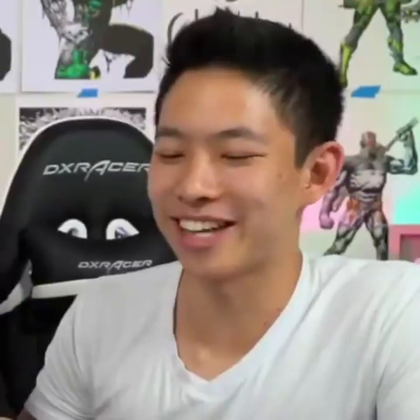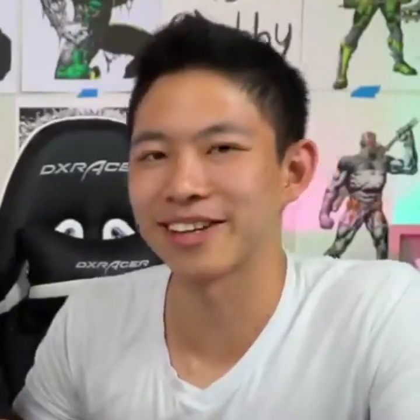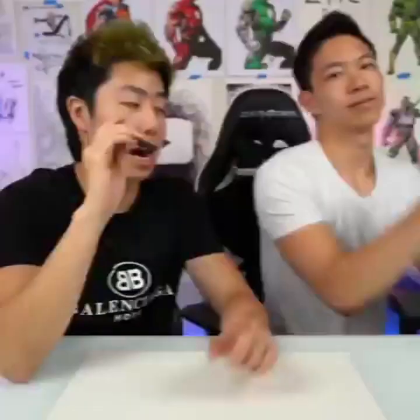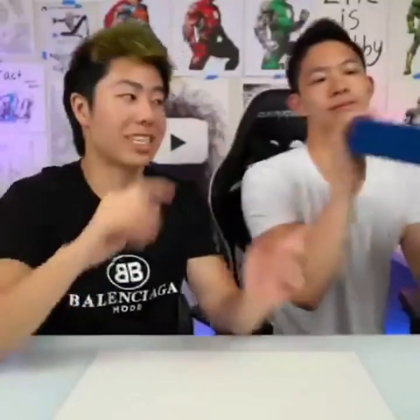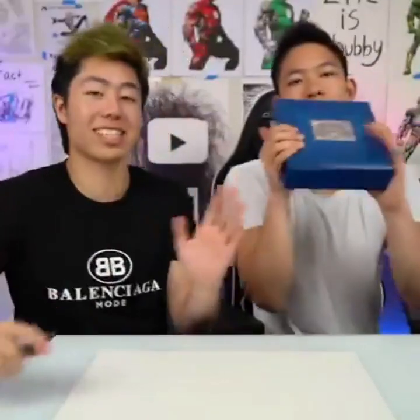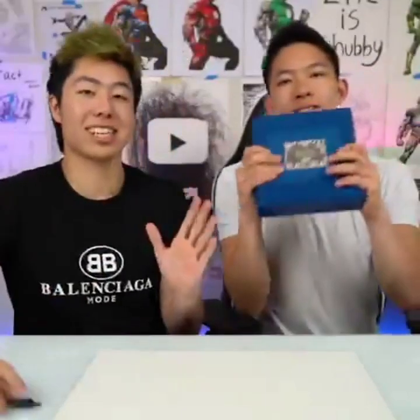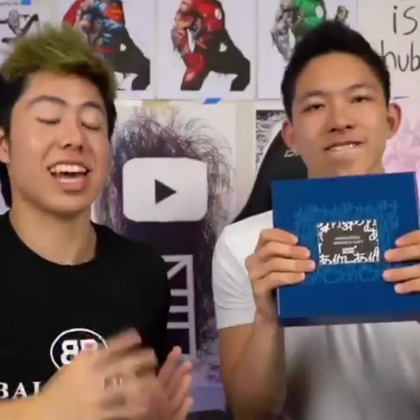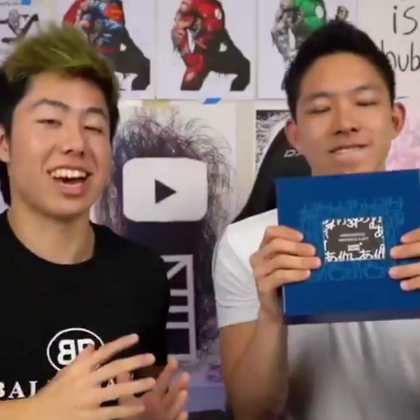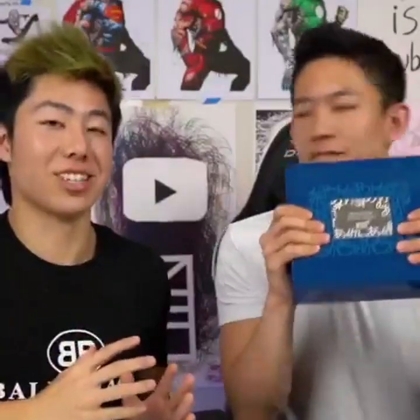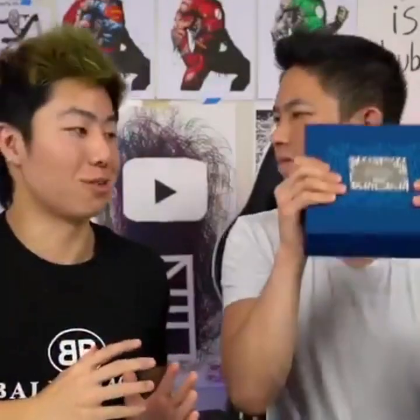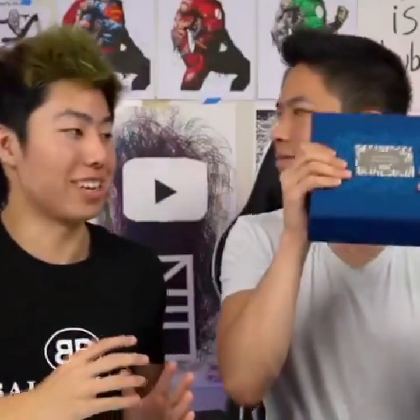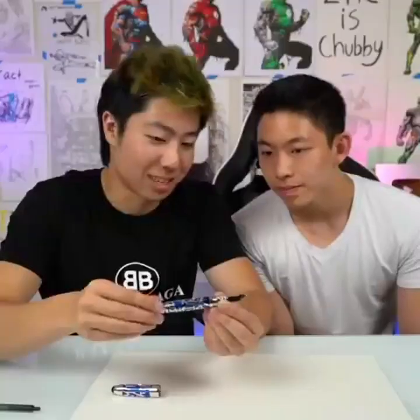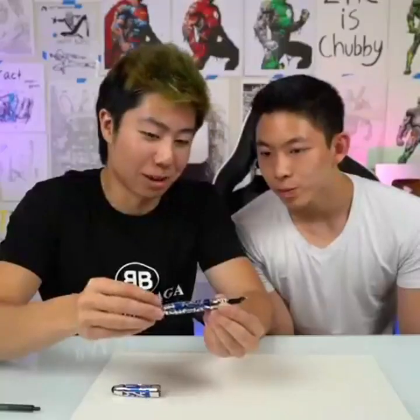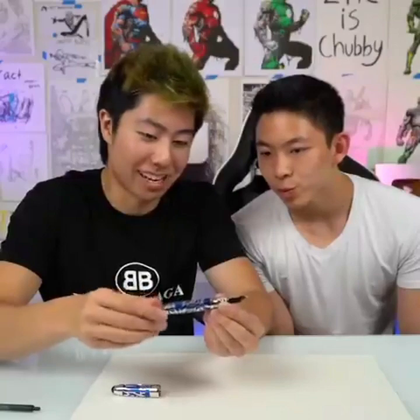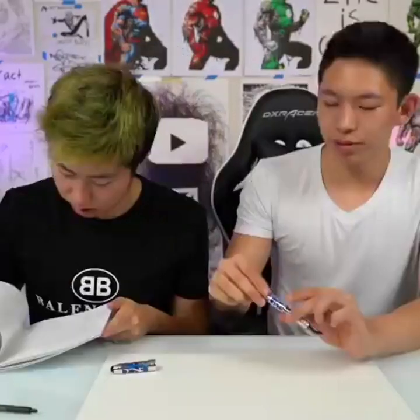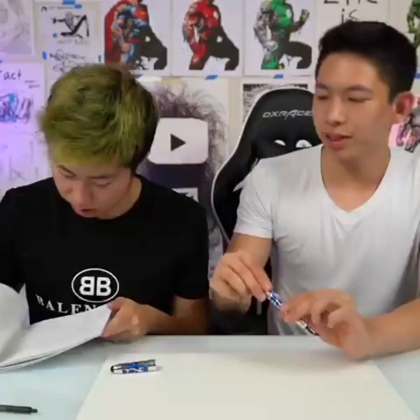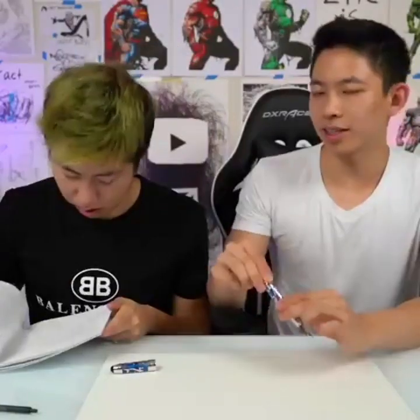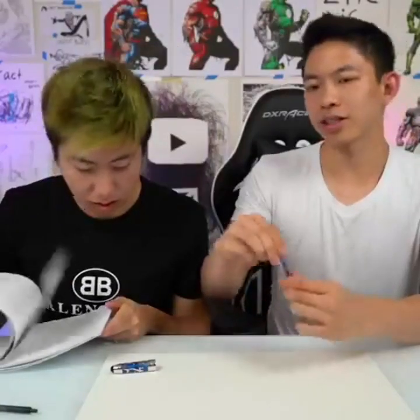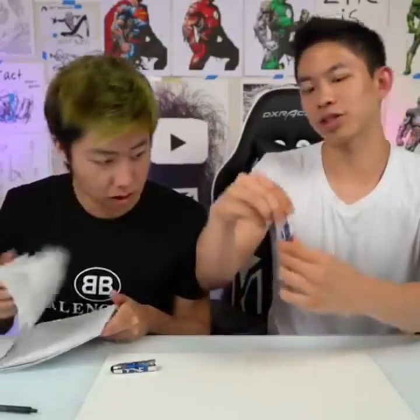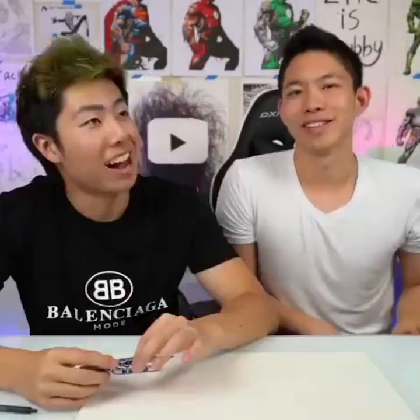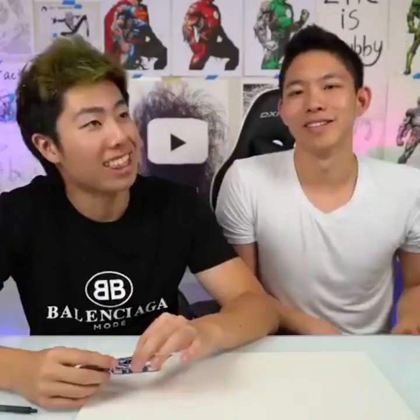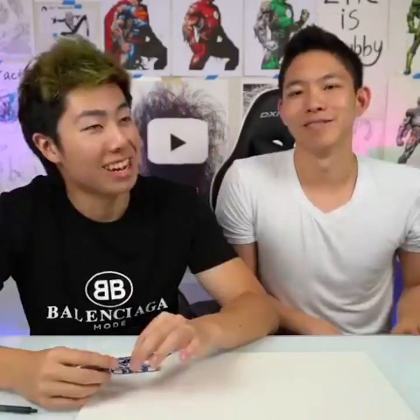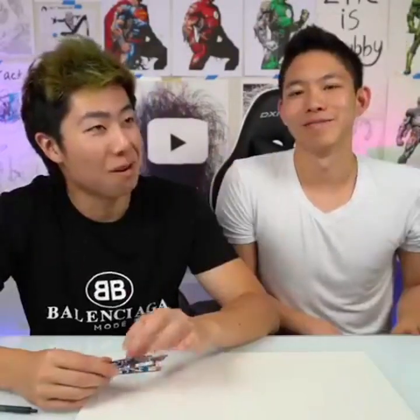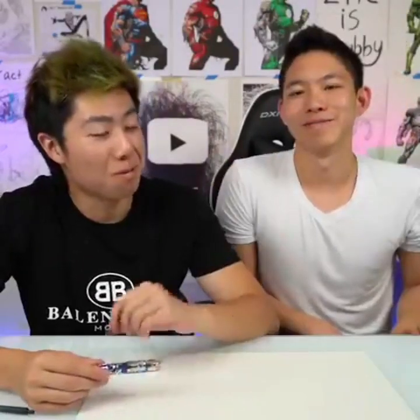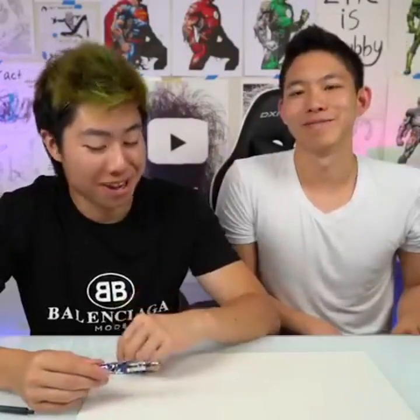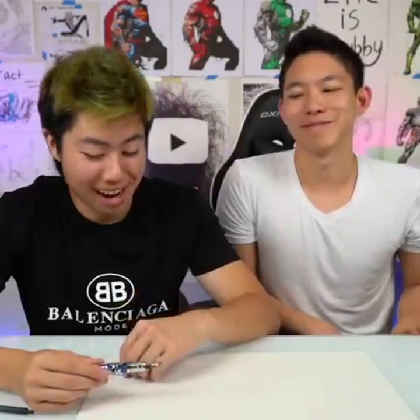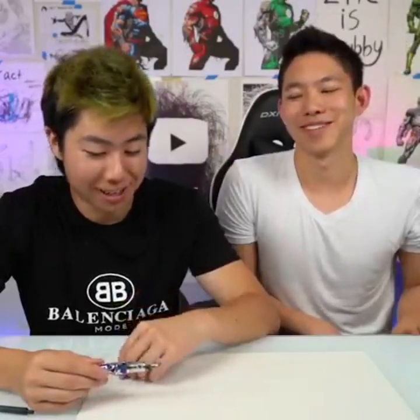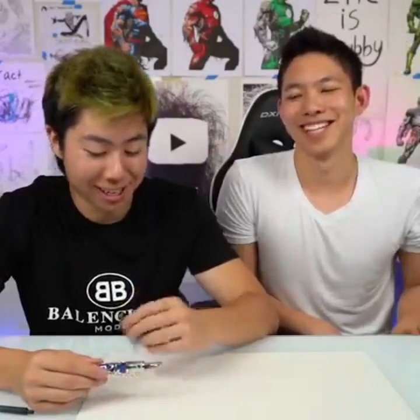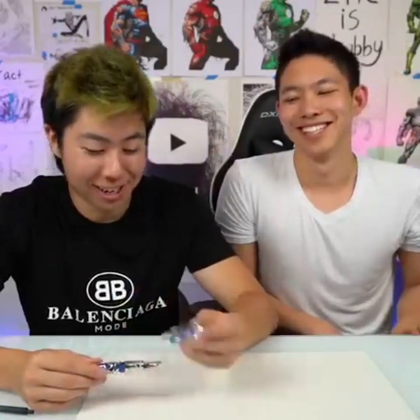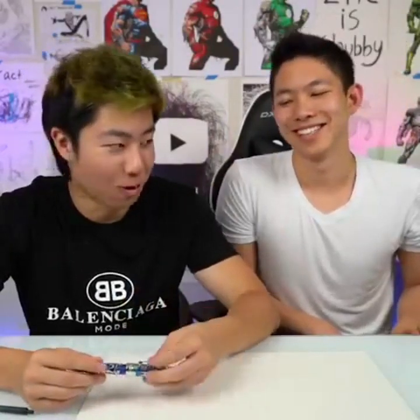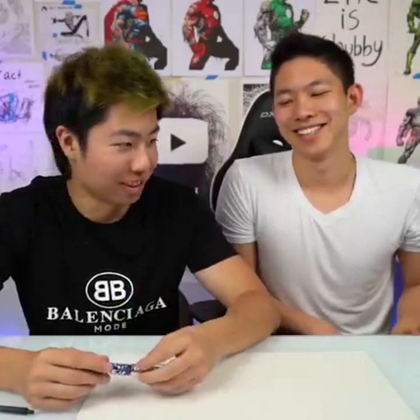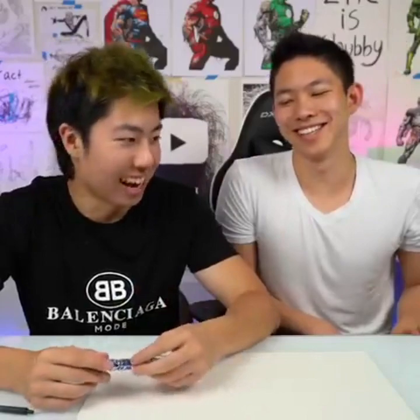This is next level. Time to test the $10,000 pen. There's no turning back now. Don't we need like an ink cartridge? I think we're gonna have to order that.